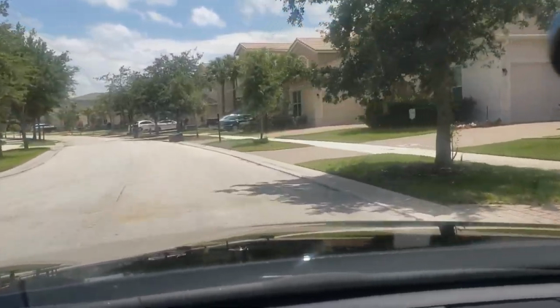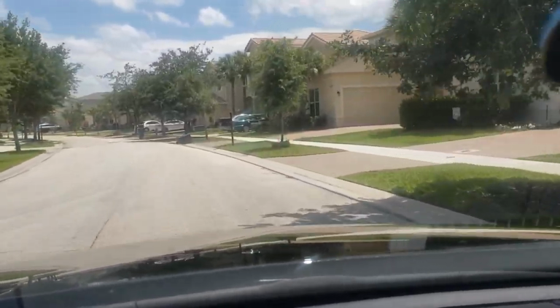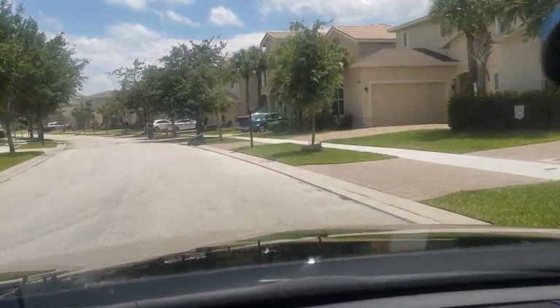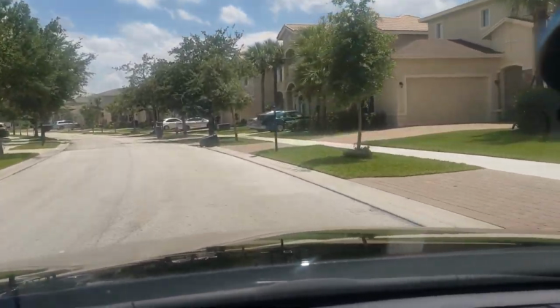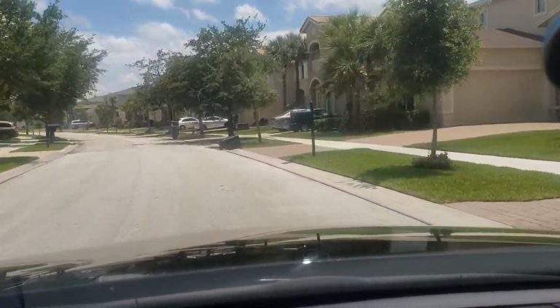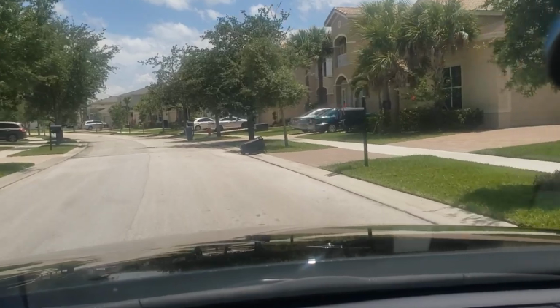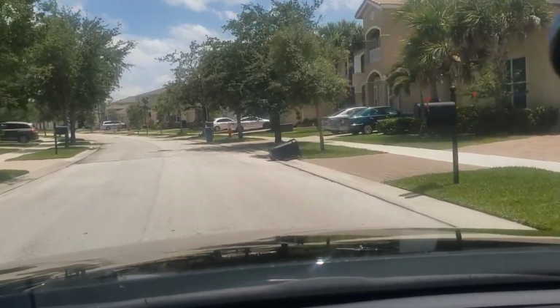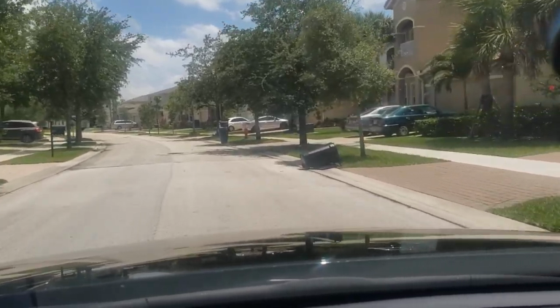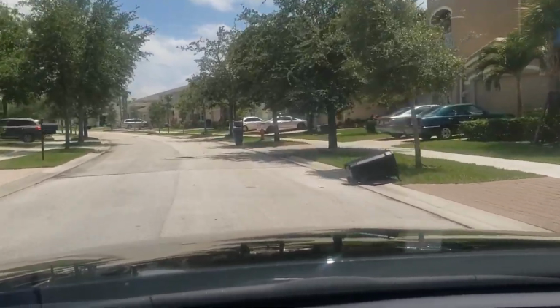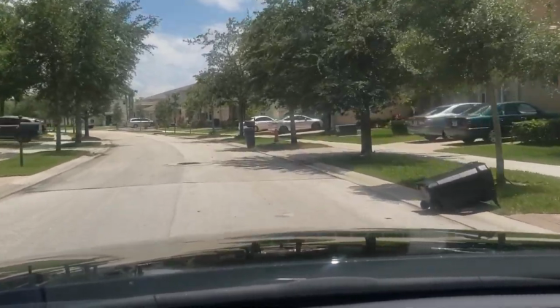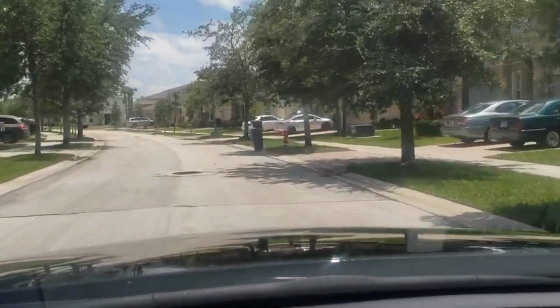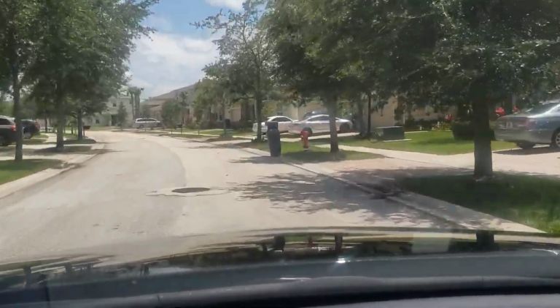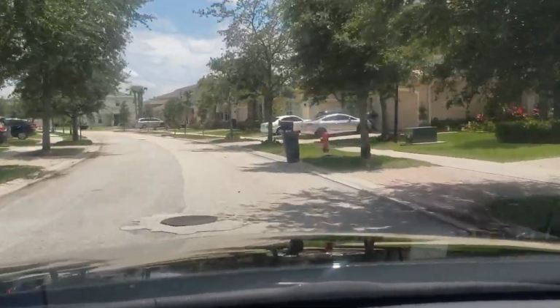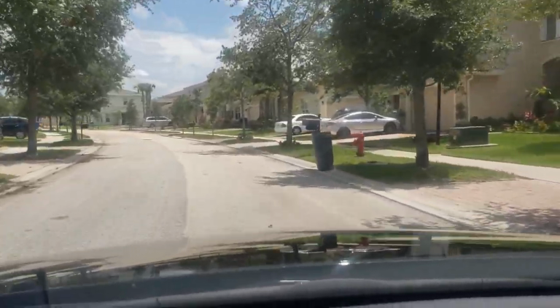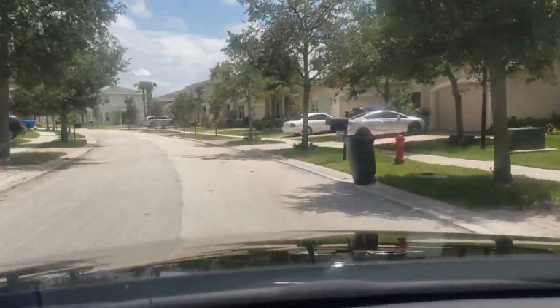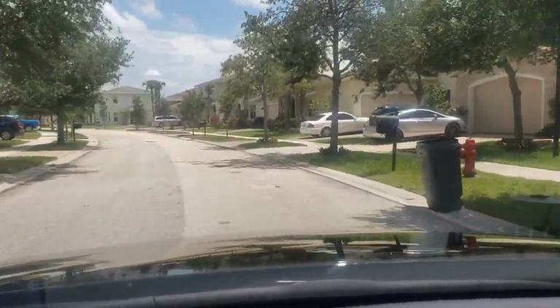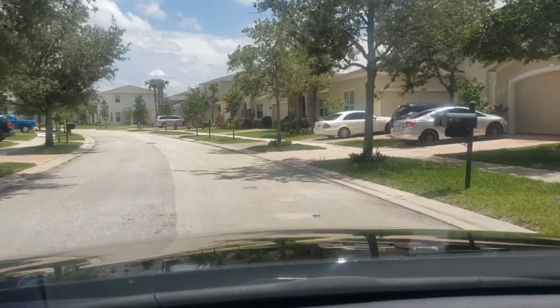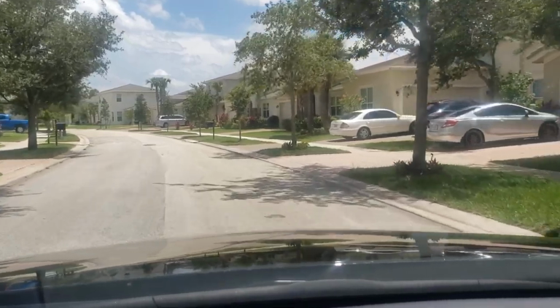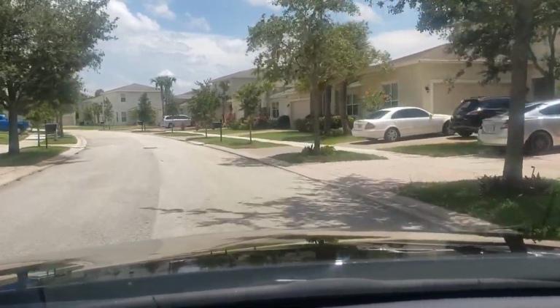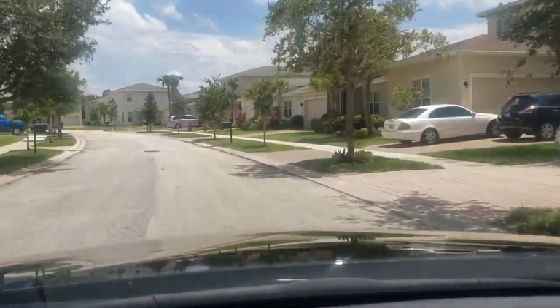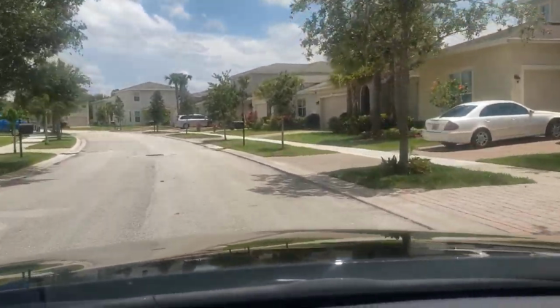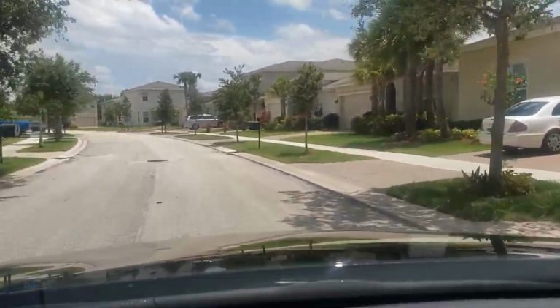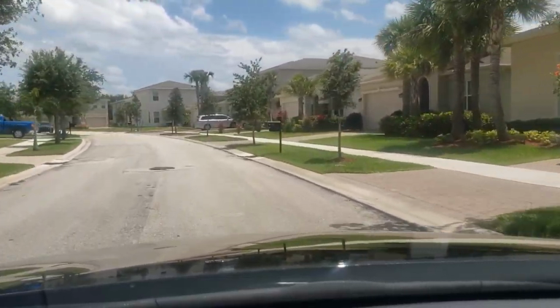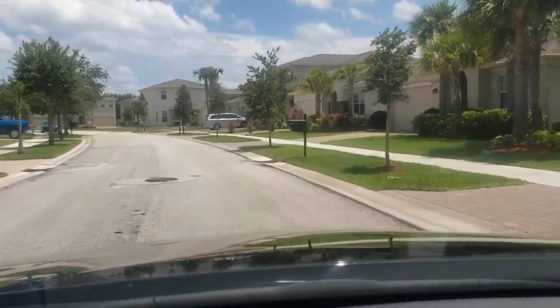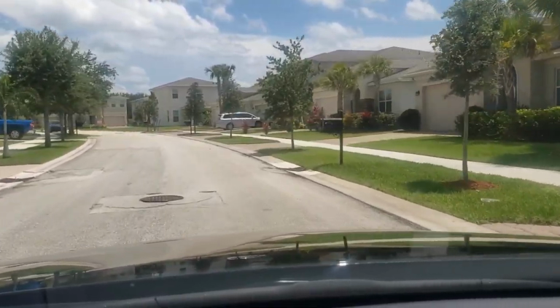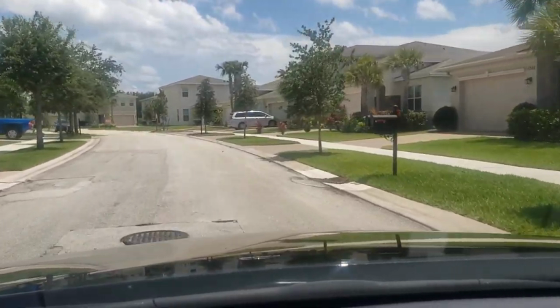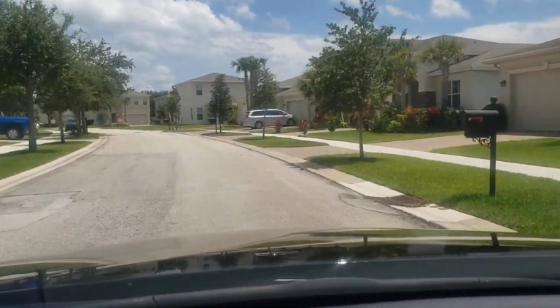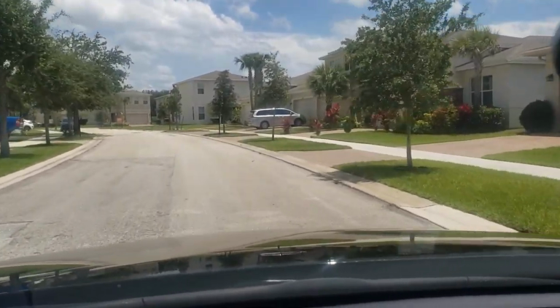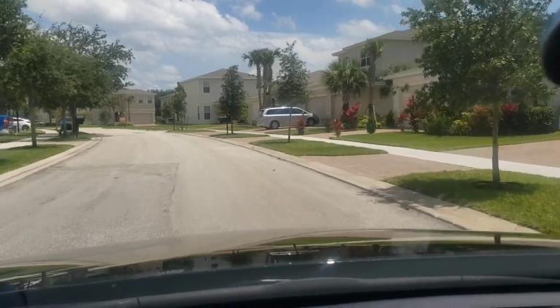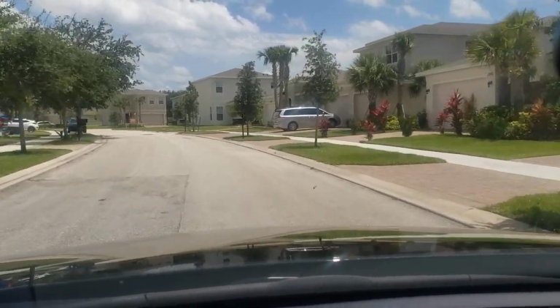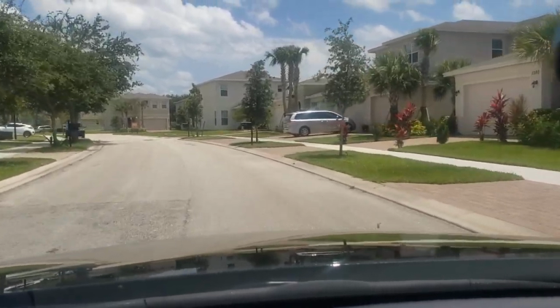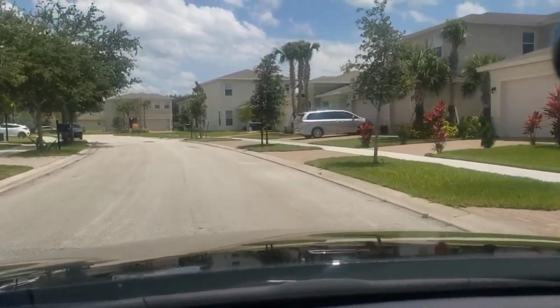This is new for me too — I've never been inside this side of the community. I guess they got a new phase that they're building. I'm not seeing it online.